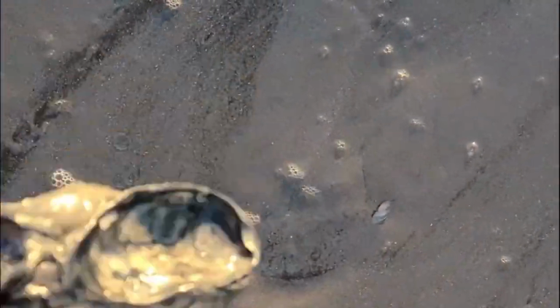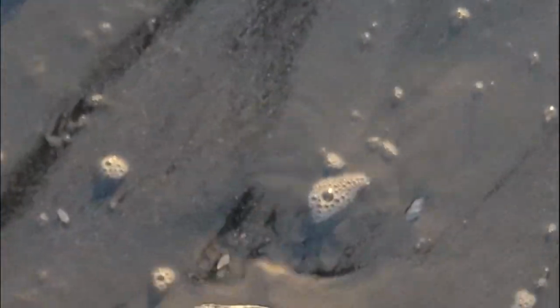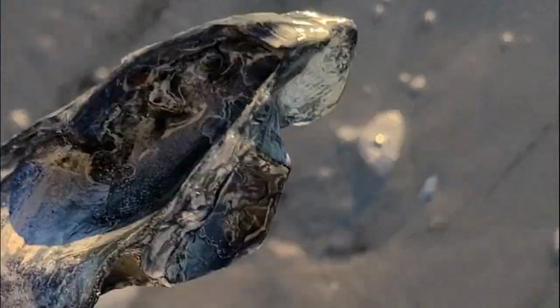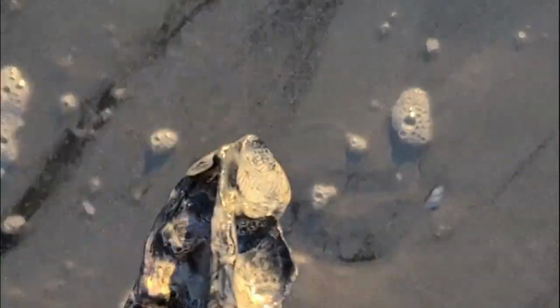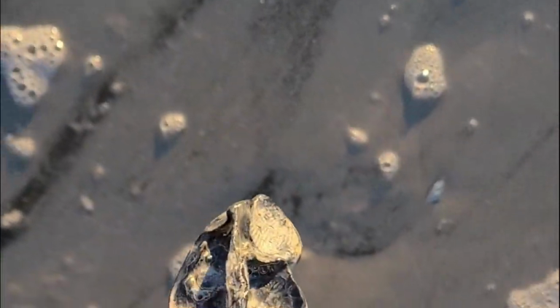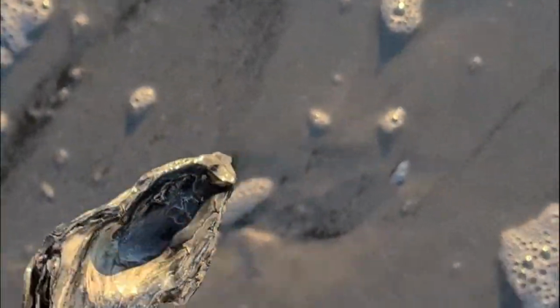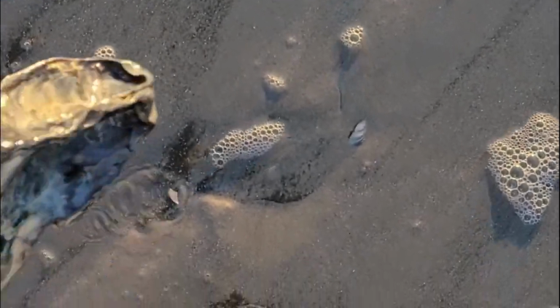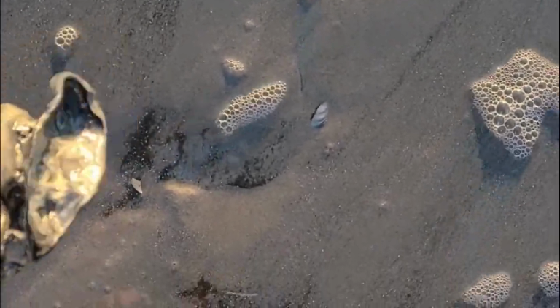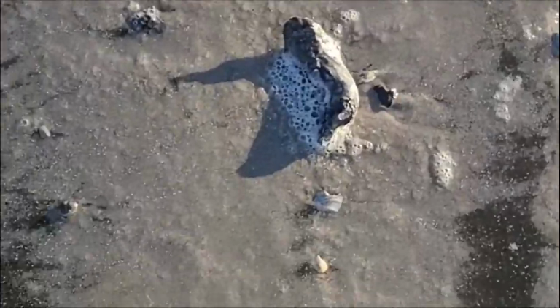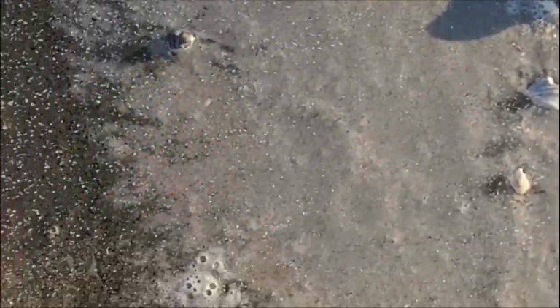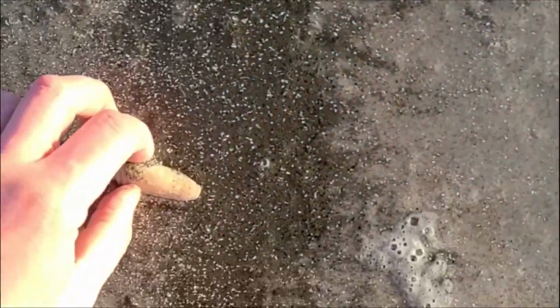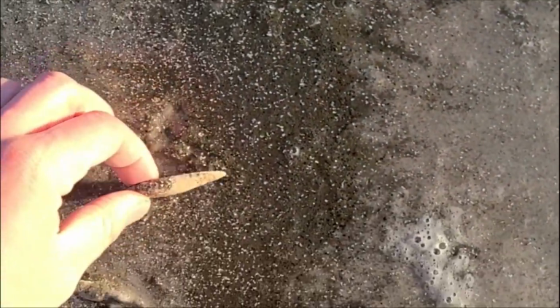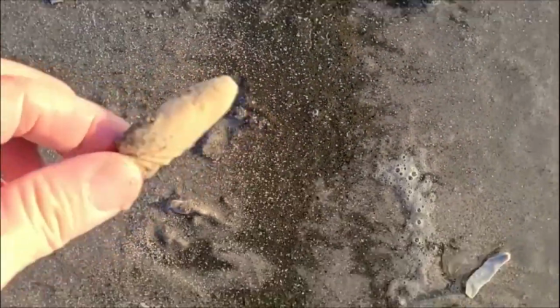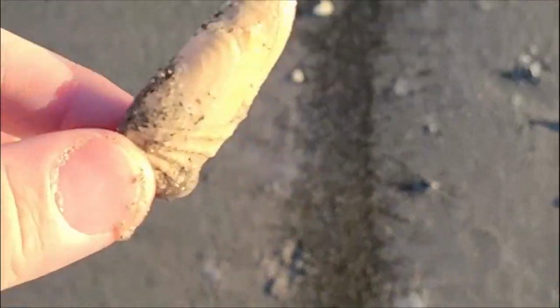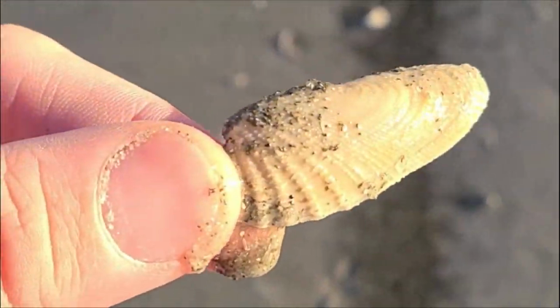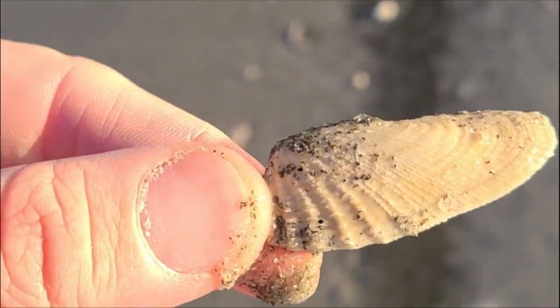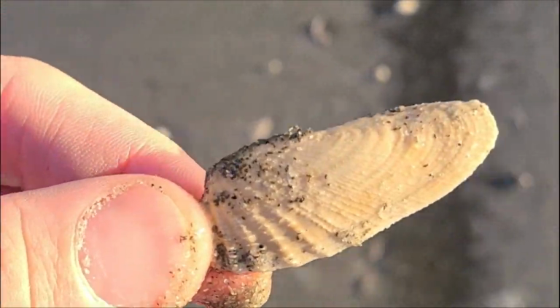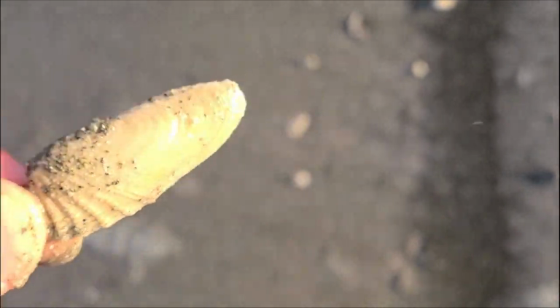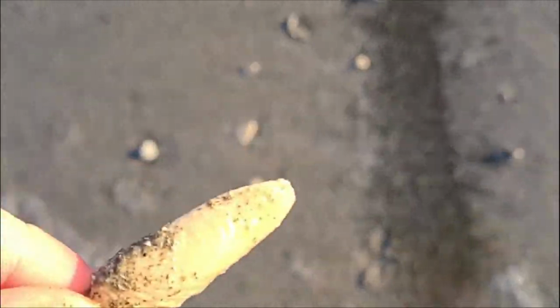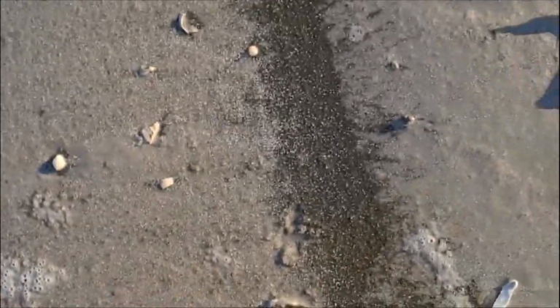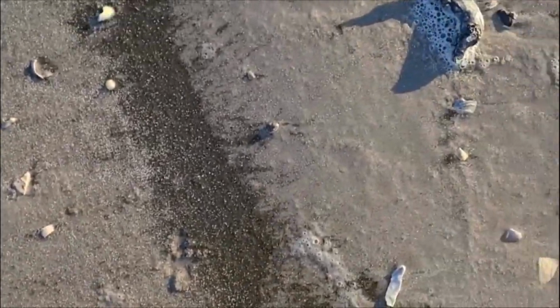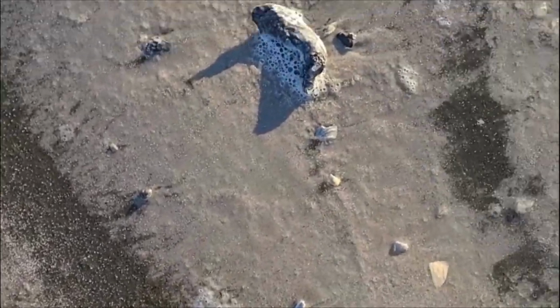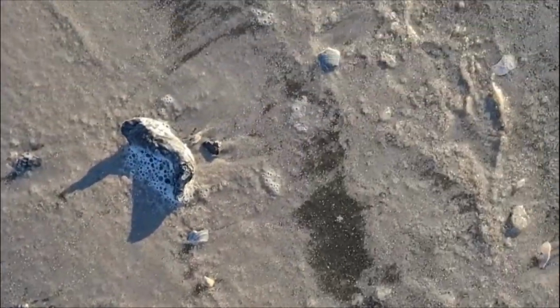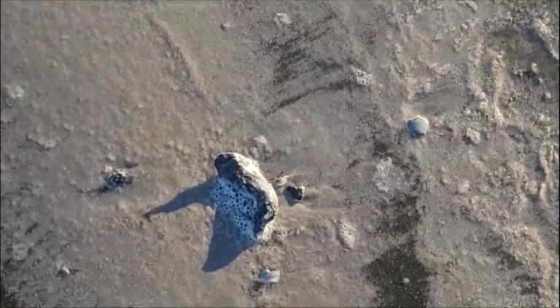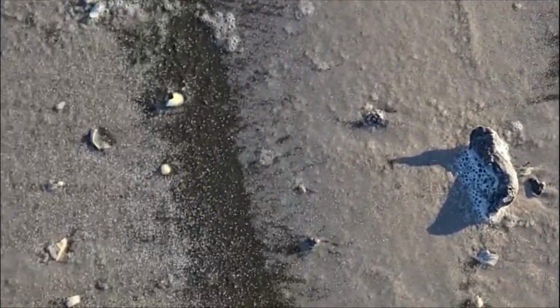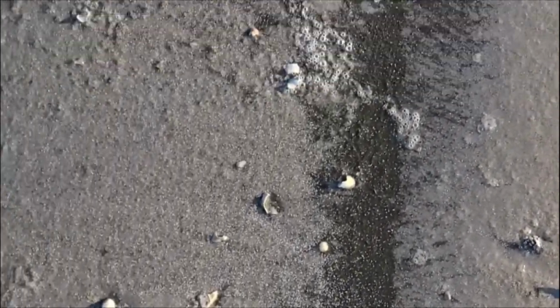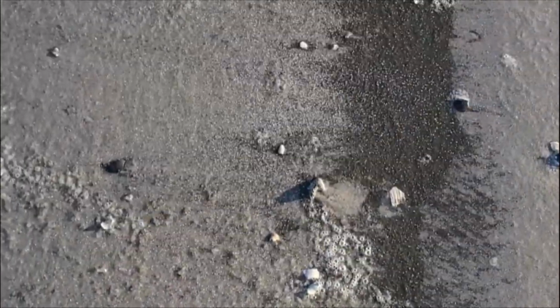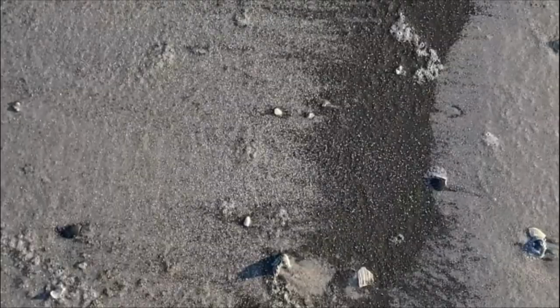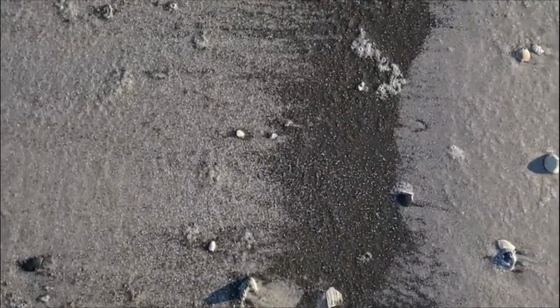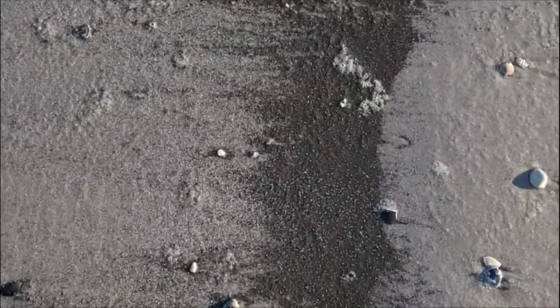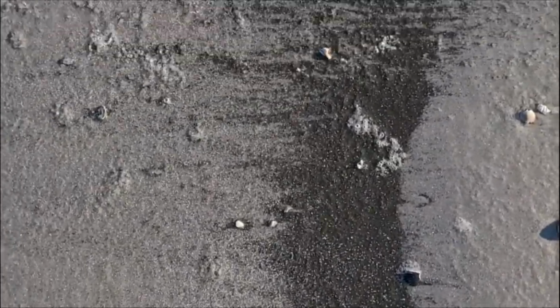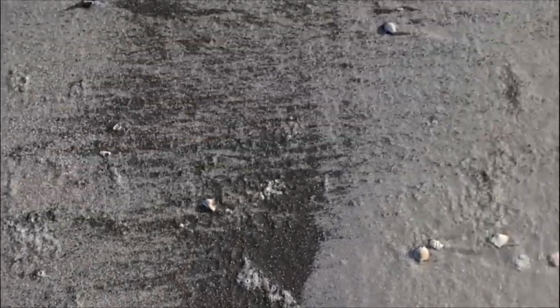This is pretty cool — it's a bunch of oysters that have clung to themselves. And this is a false angel wing. It's too bad the other half wasn't there.